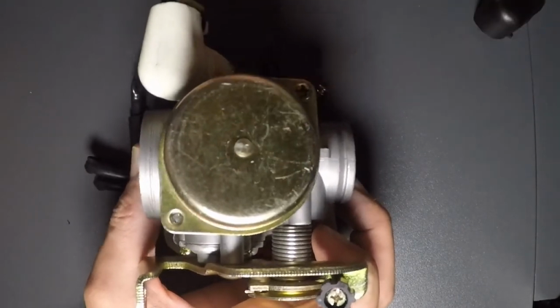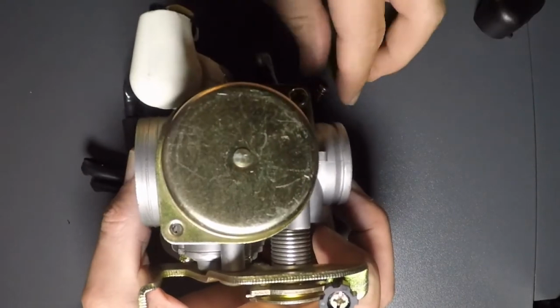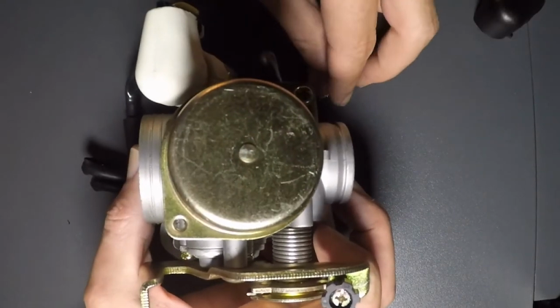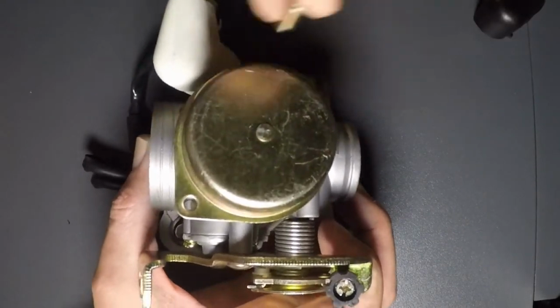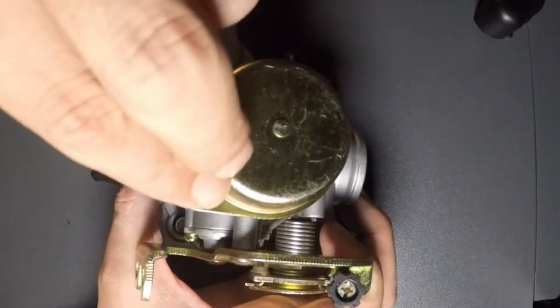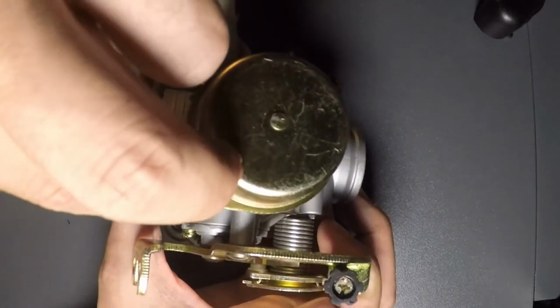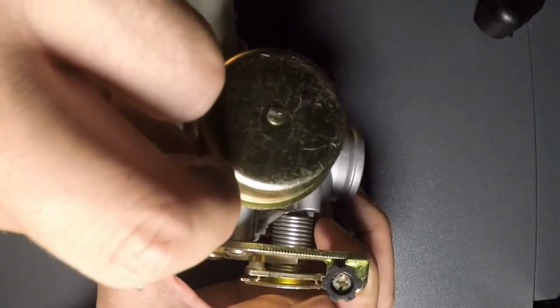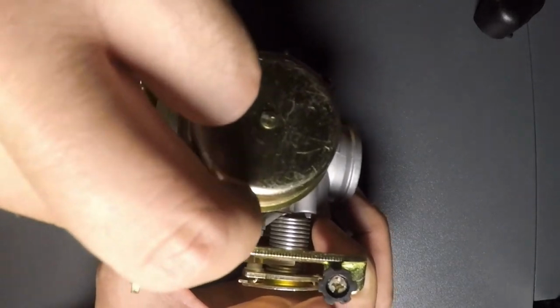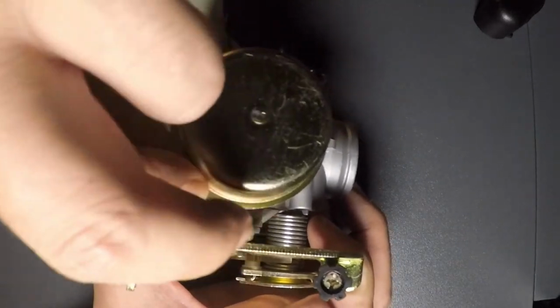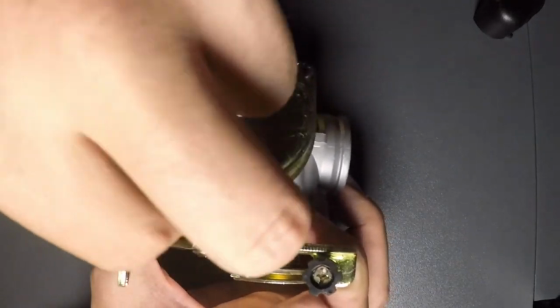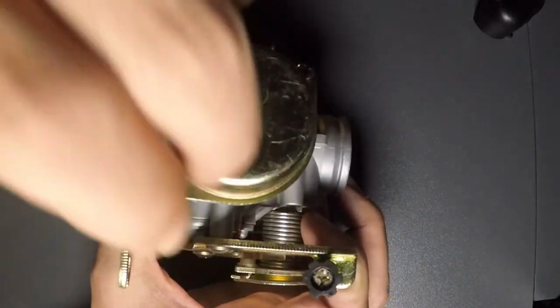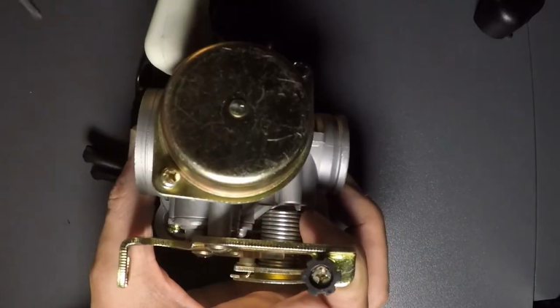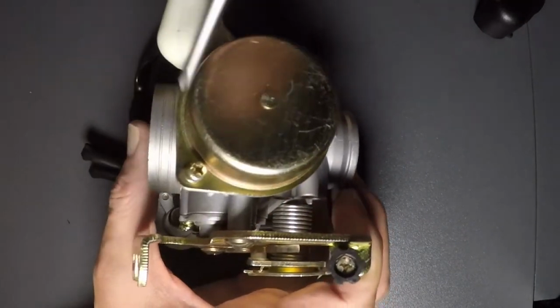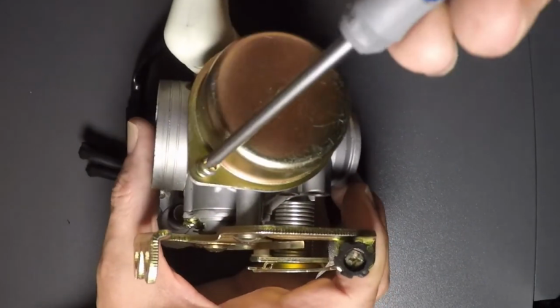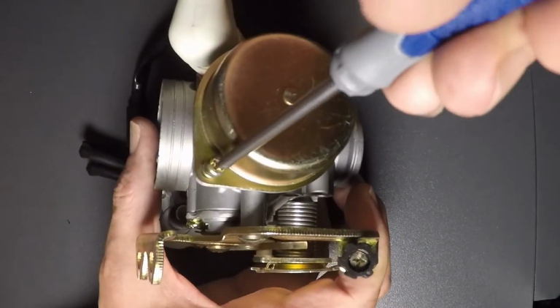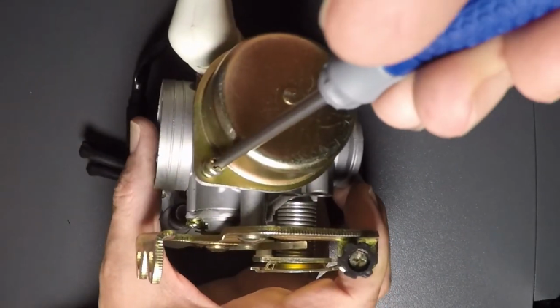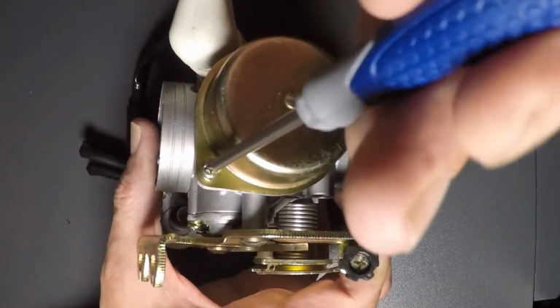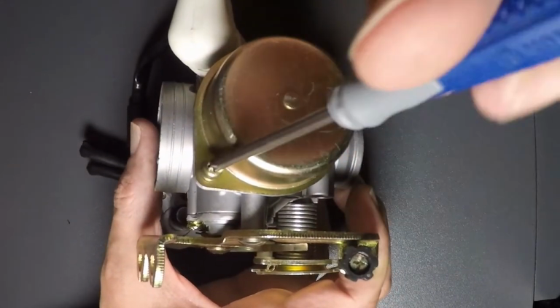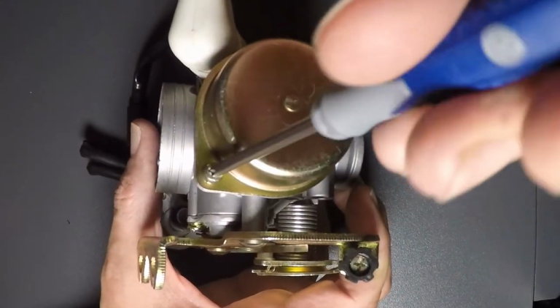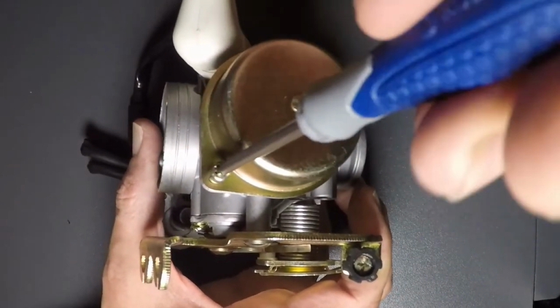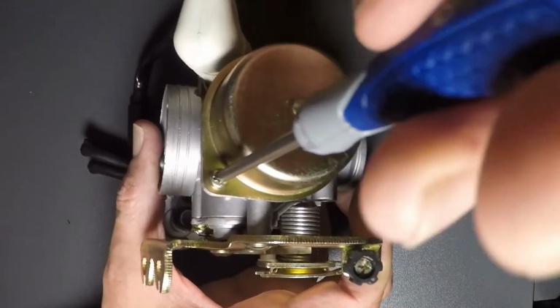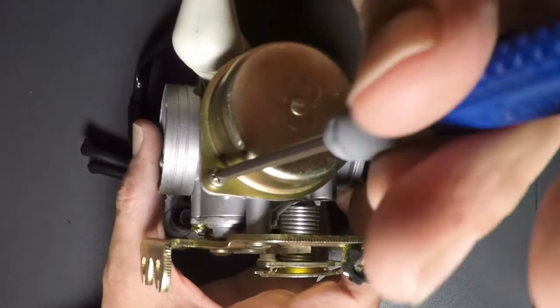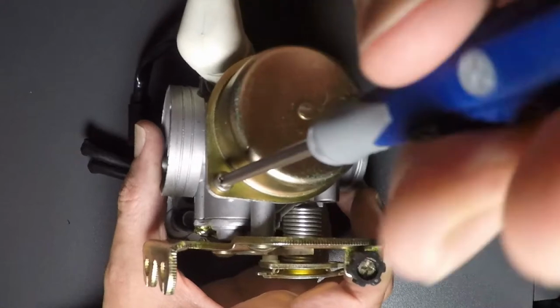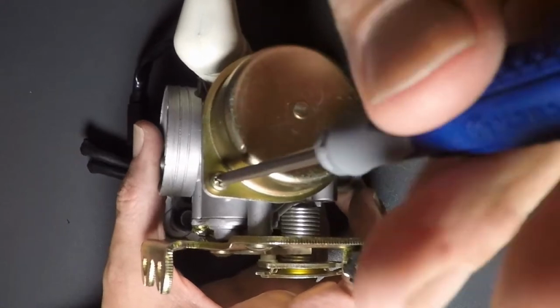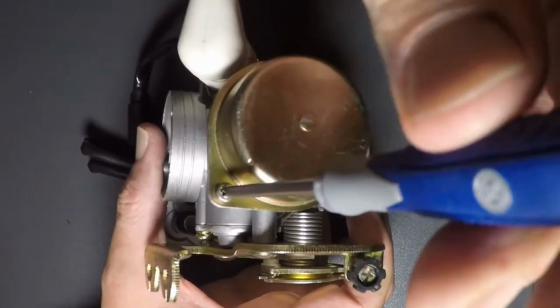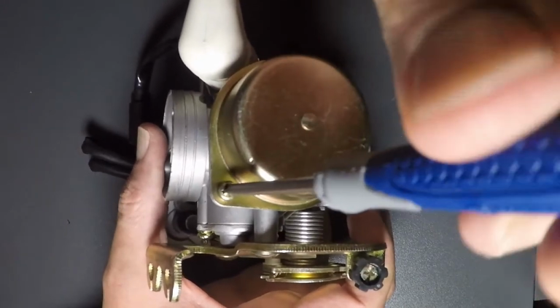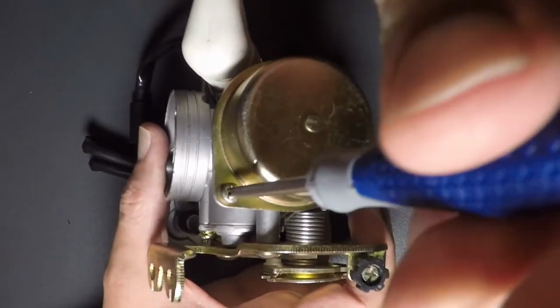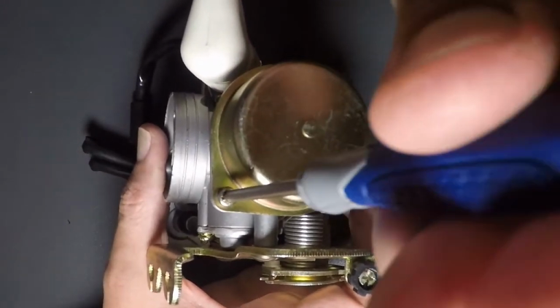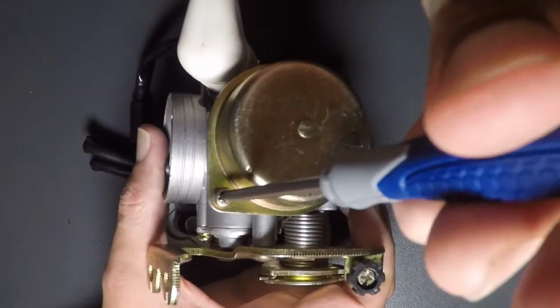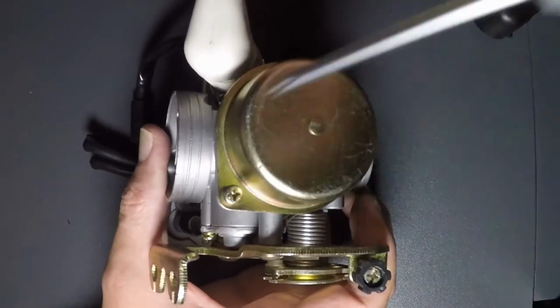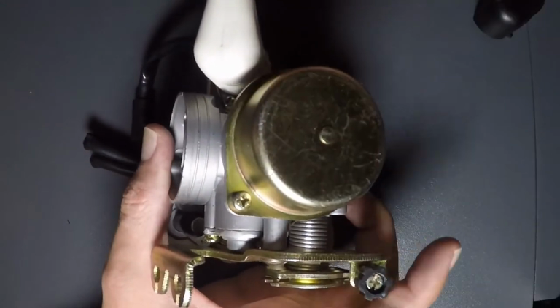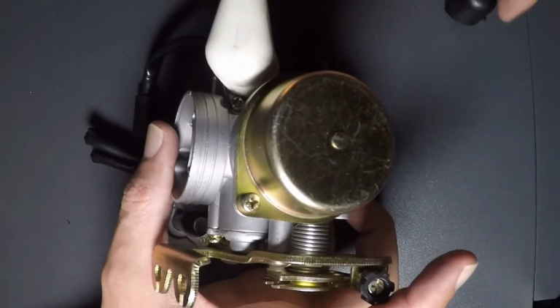Put these screws back on. And that's the inside of the carb, the battery, and the electric choke.